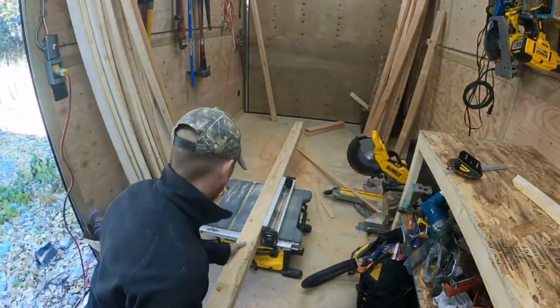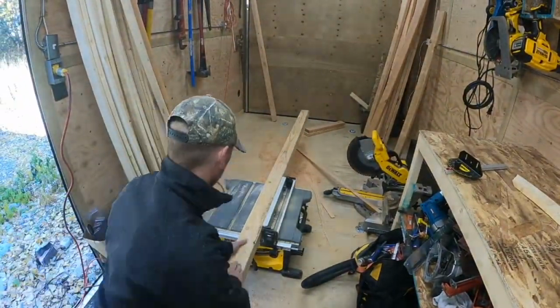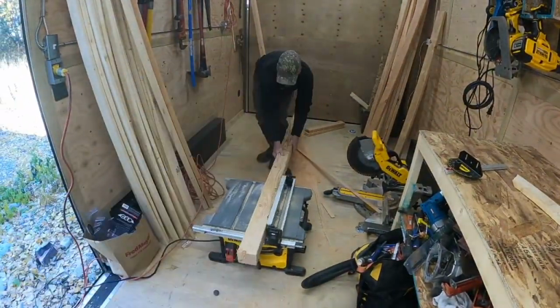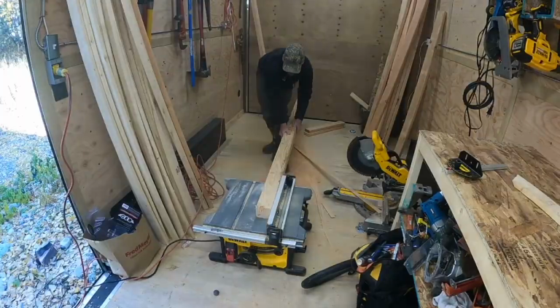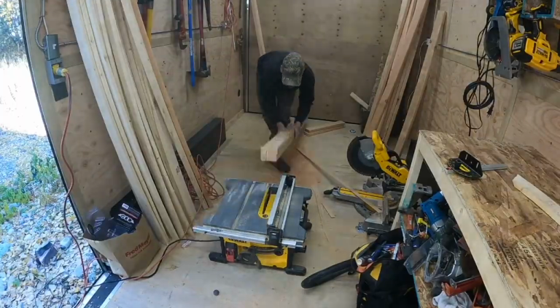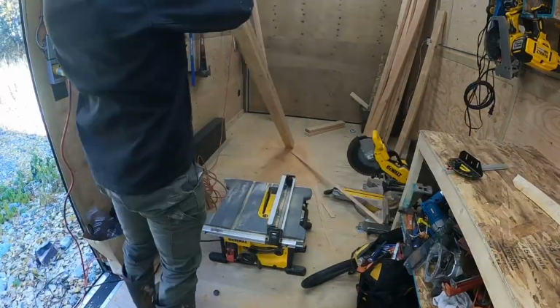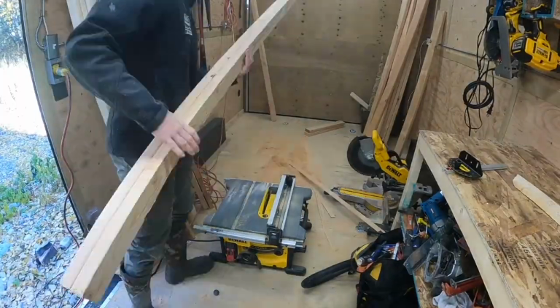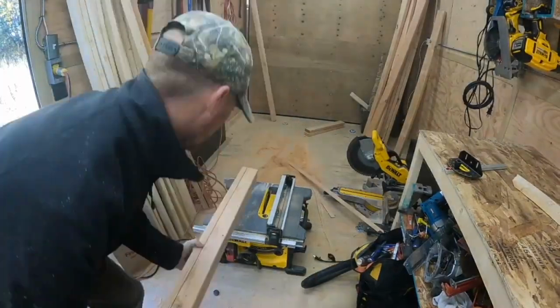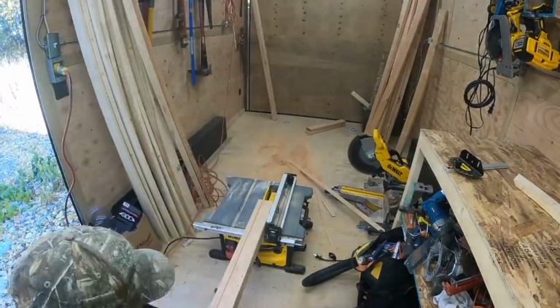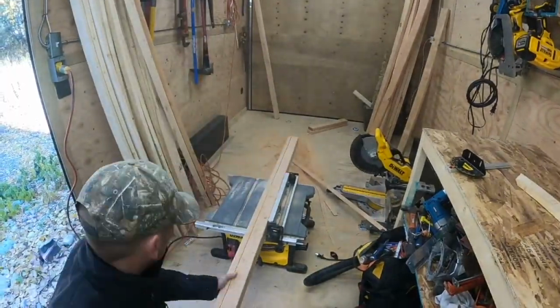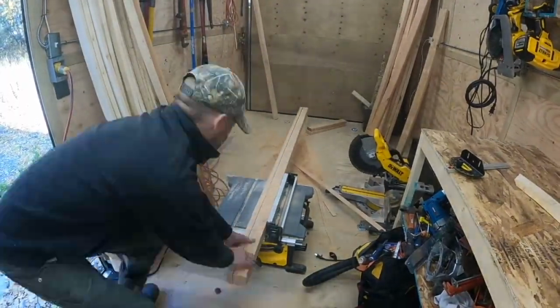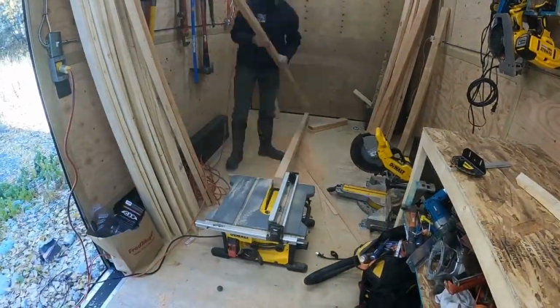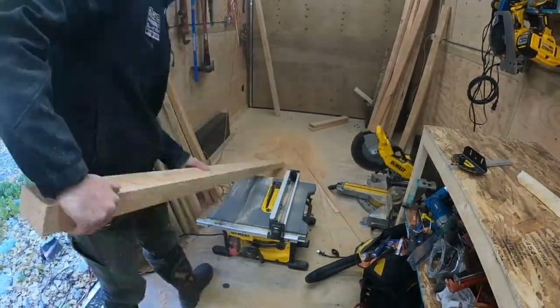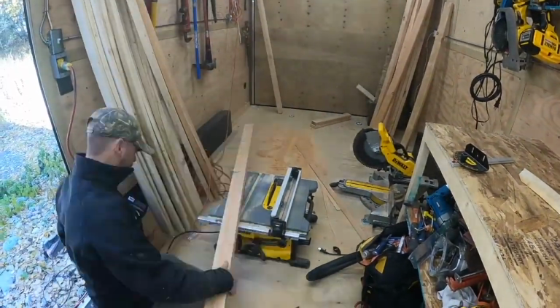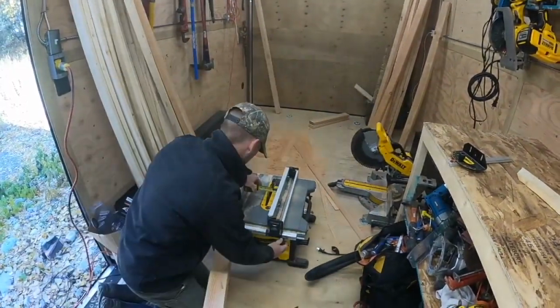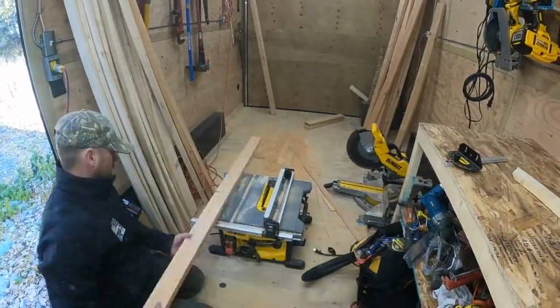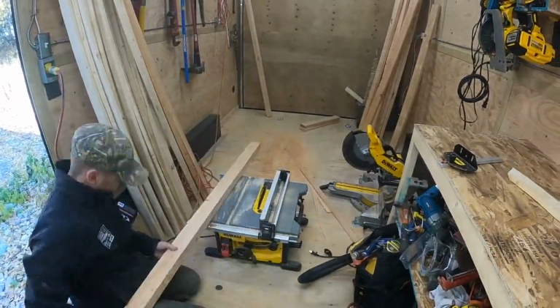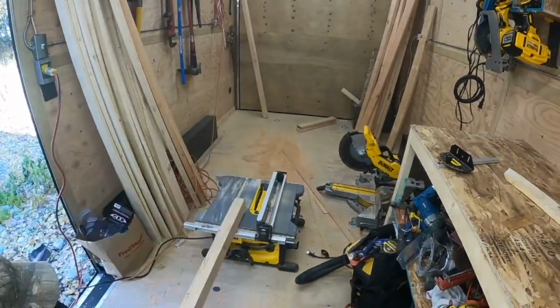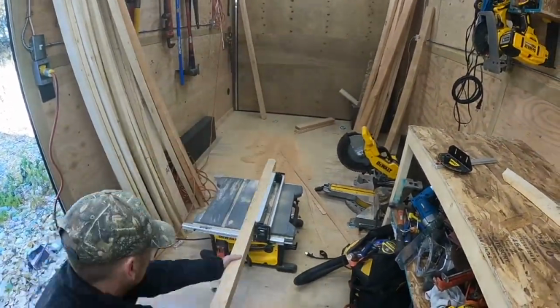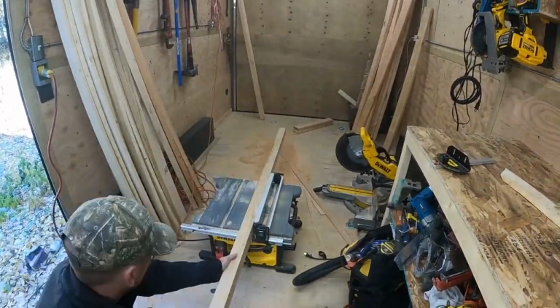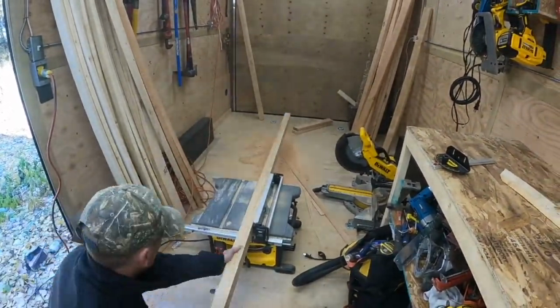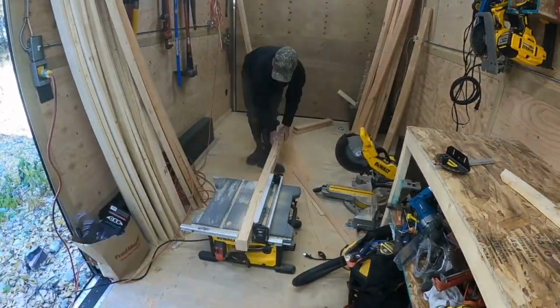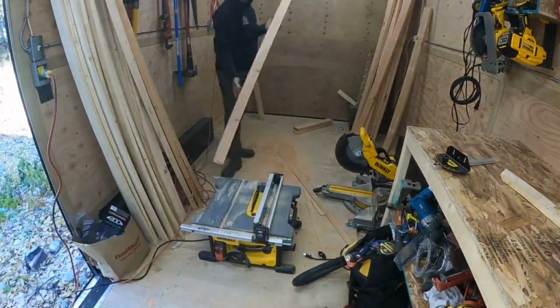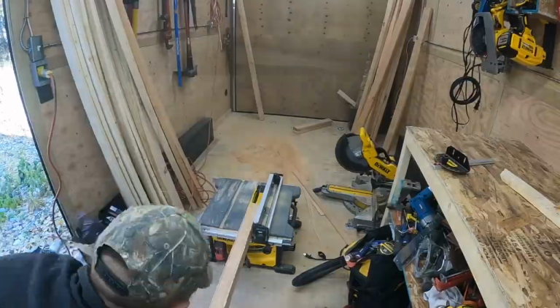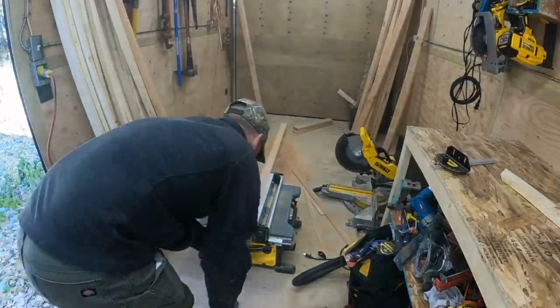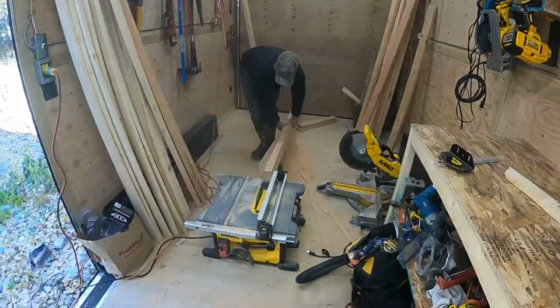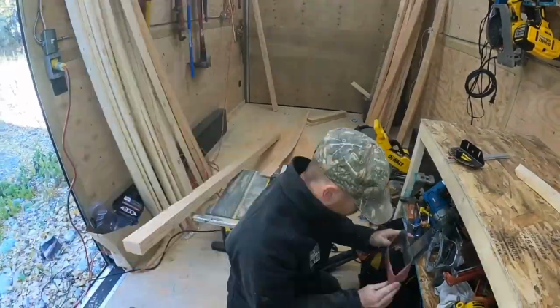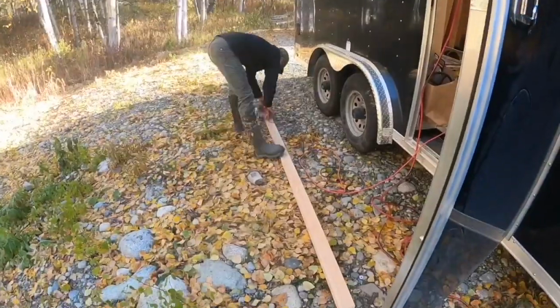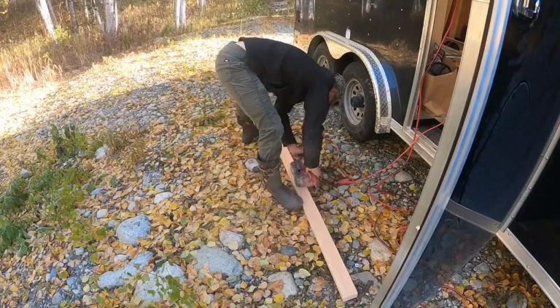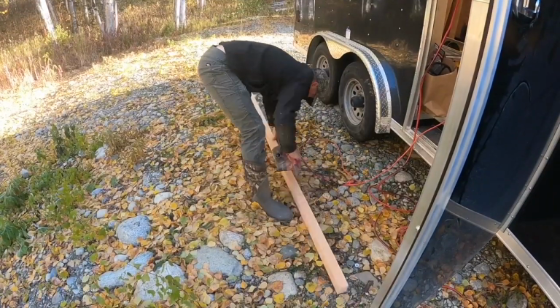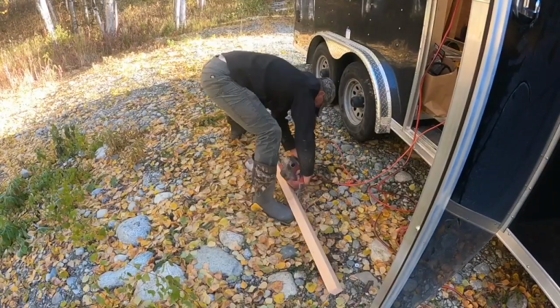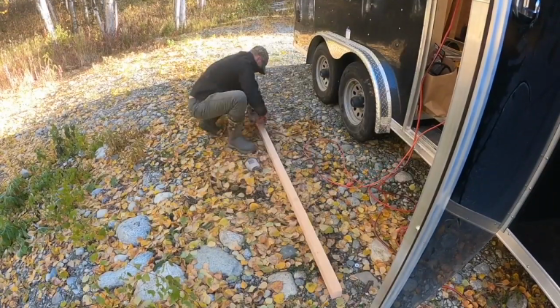Once I get these all cut down to size, I'm going to take them outside, do some sanding, and make them nice and smooth — just to look a little bit nicer.